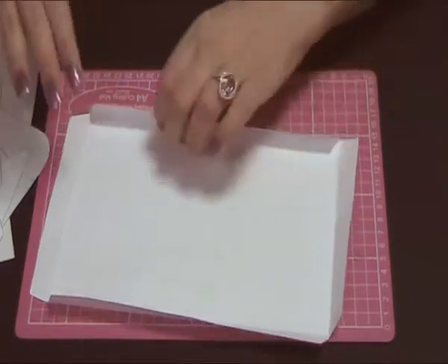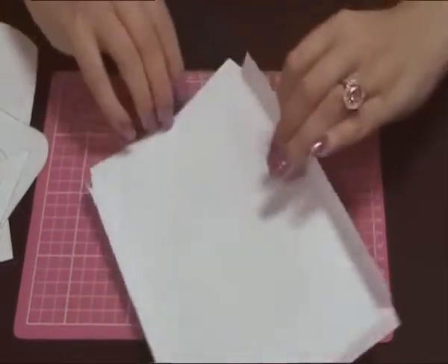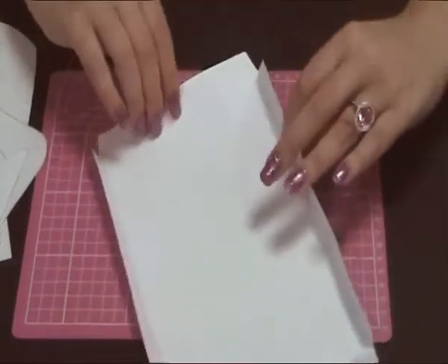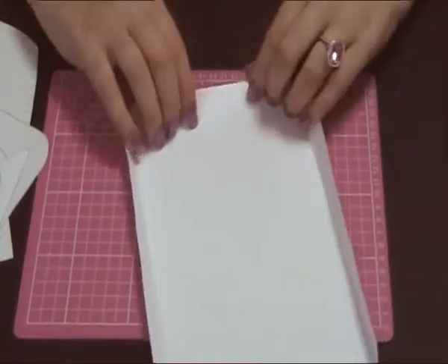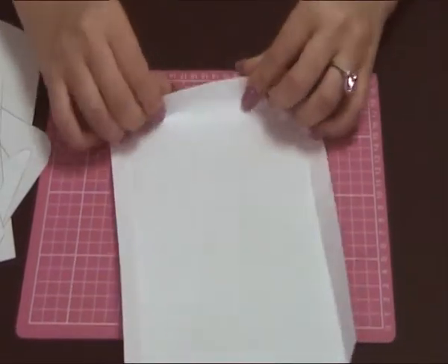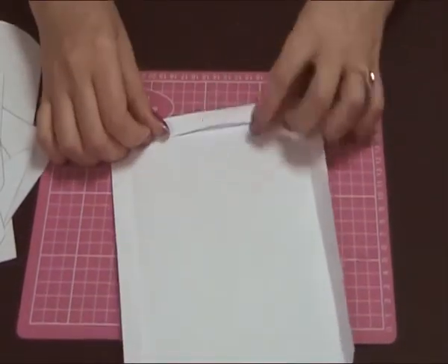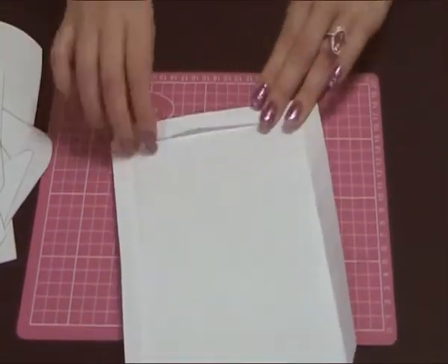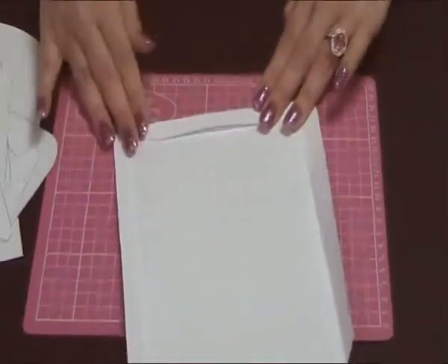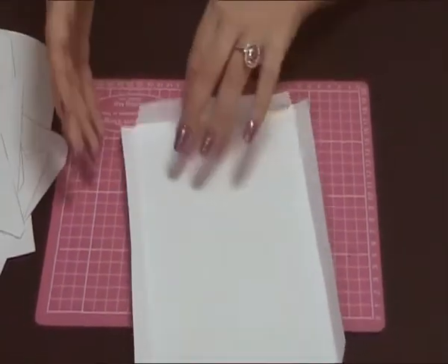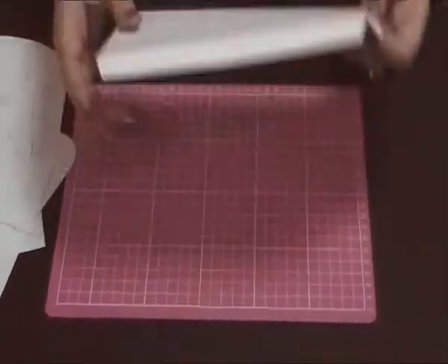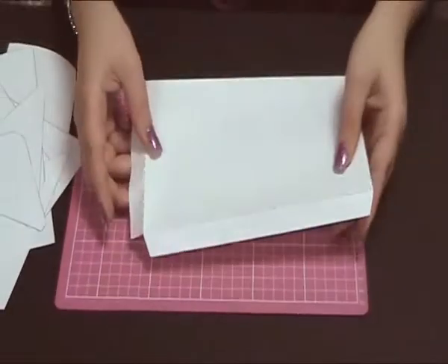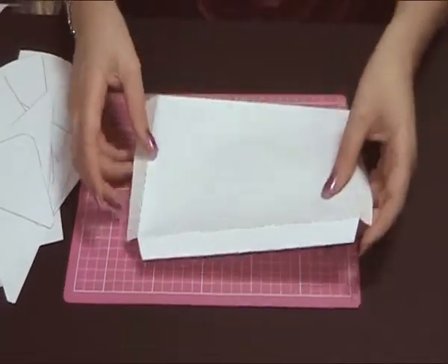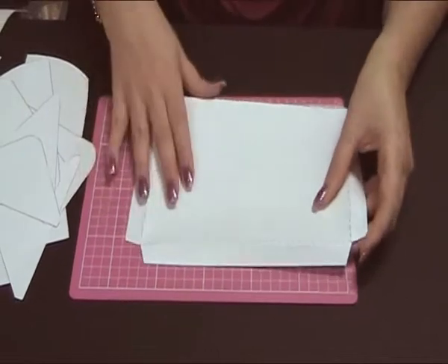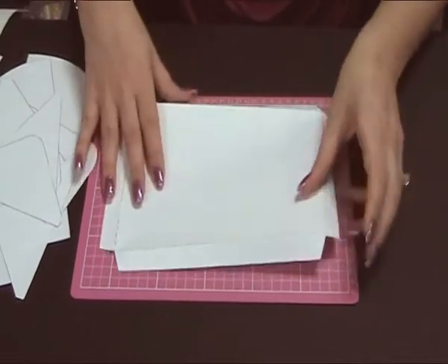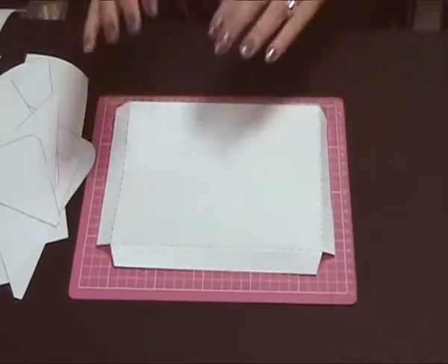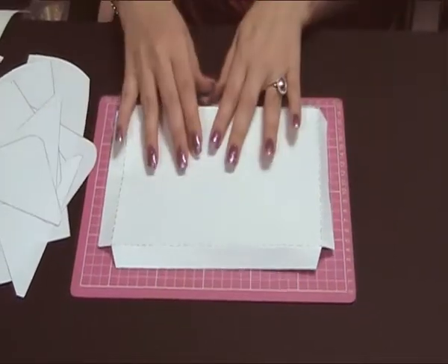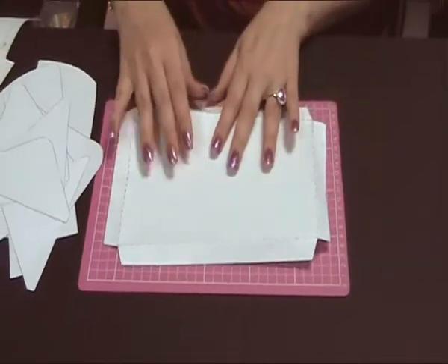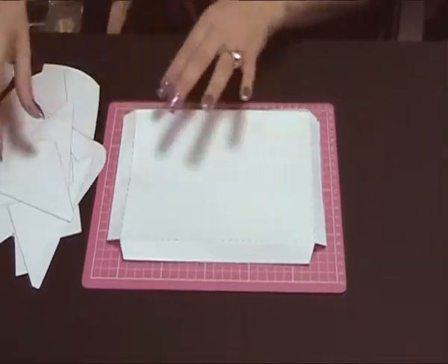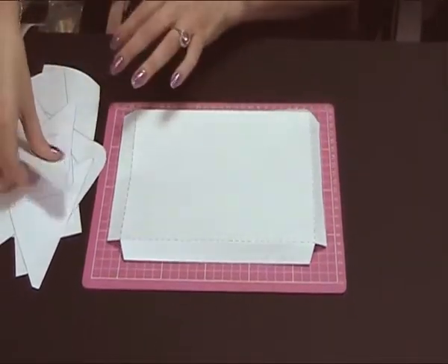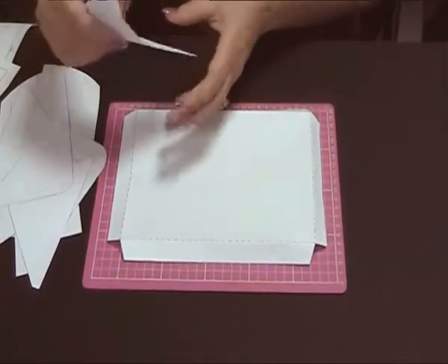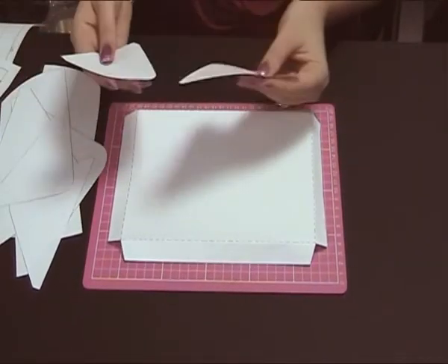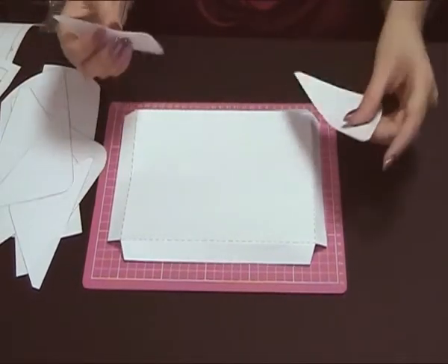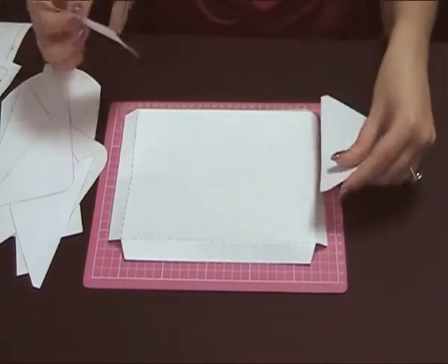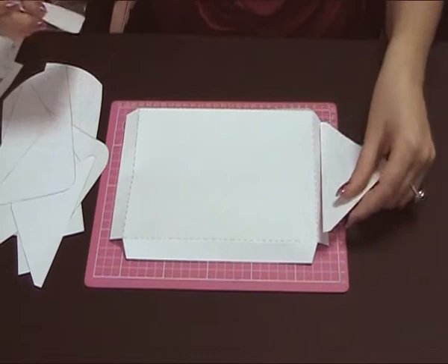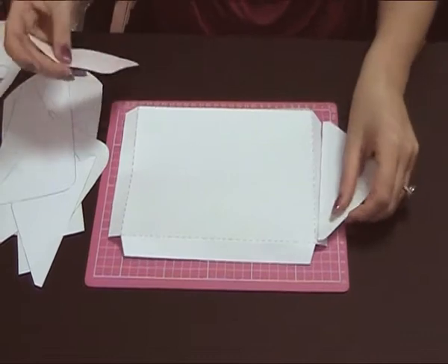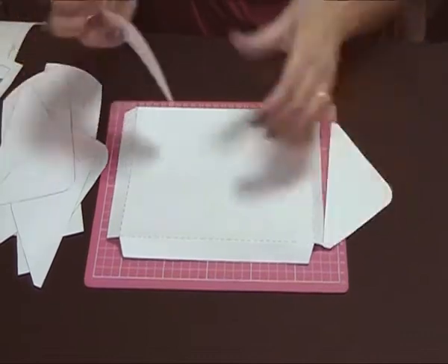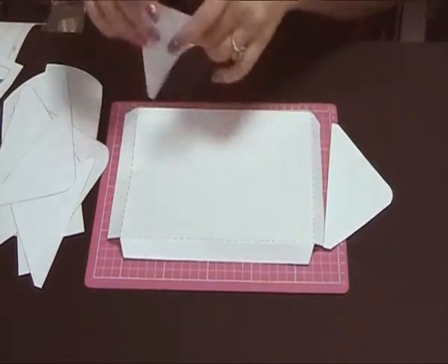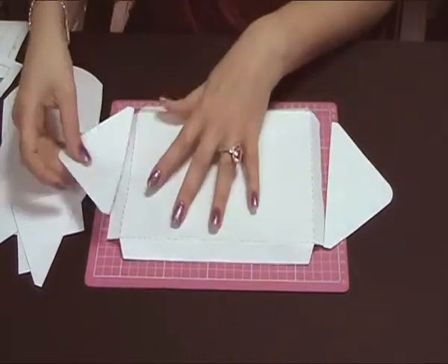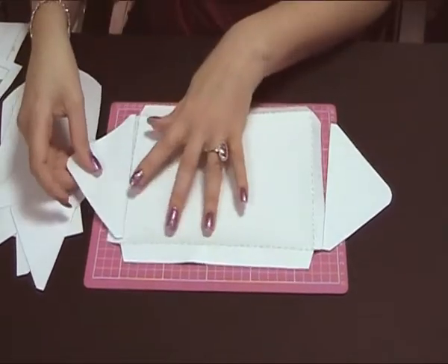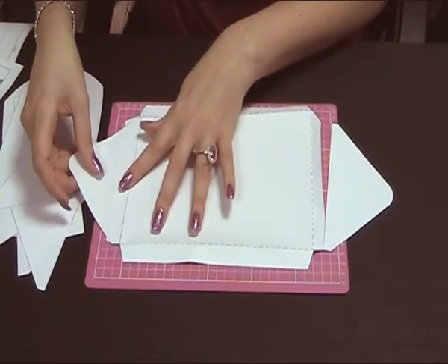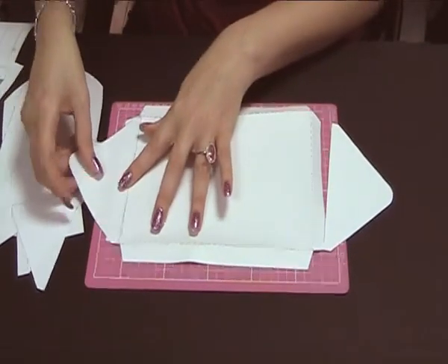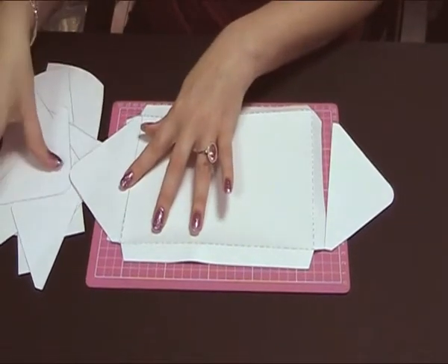I've printed mine onto paper, but you can actually print them onto card if you want to make a thicker envelope. What you then need to do is just line them up and match all the panels up.